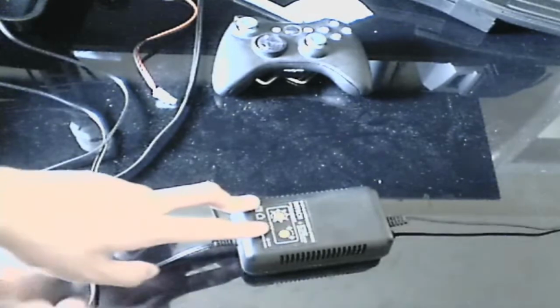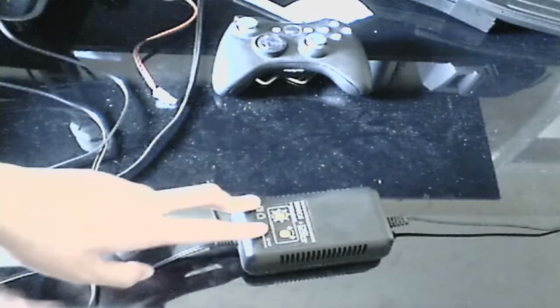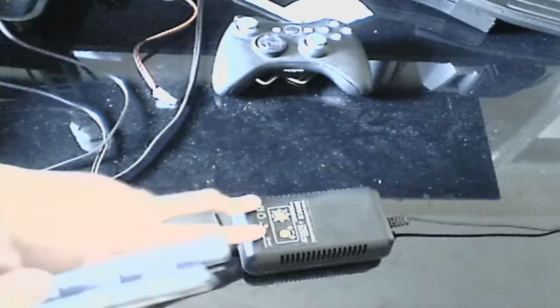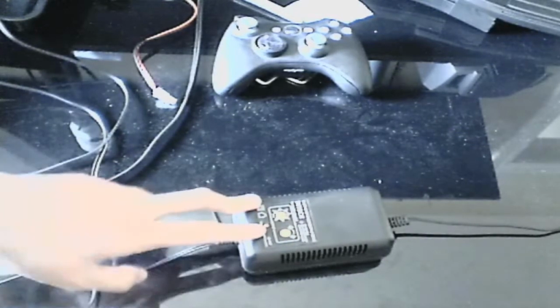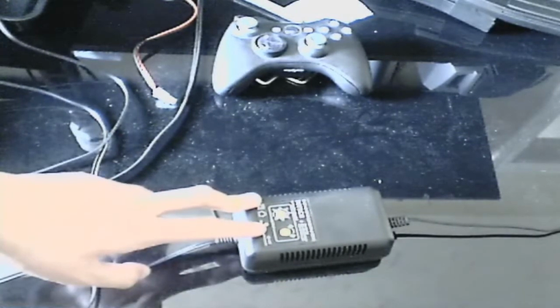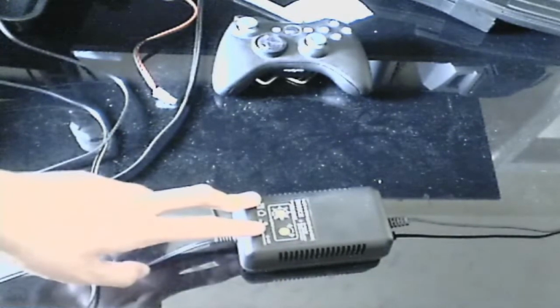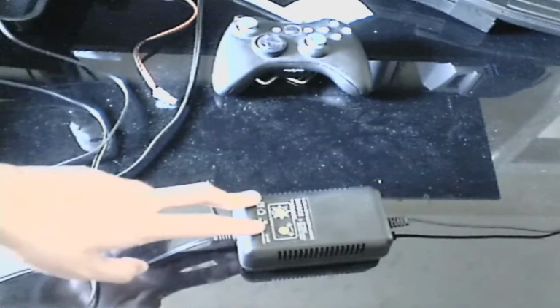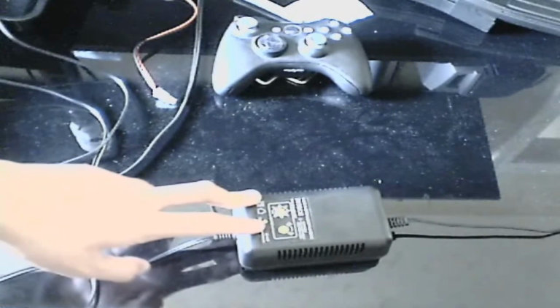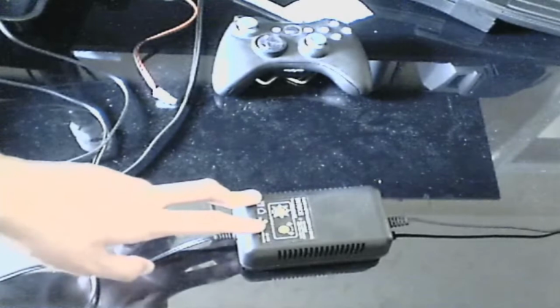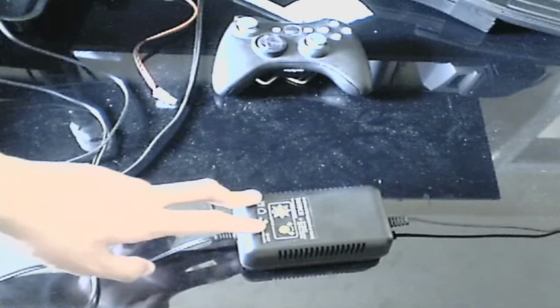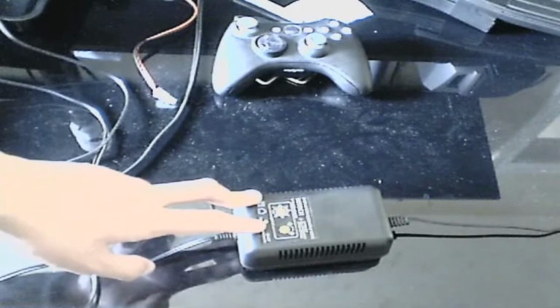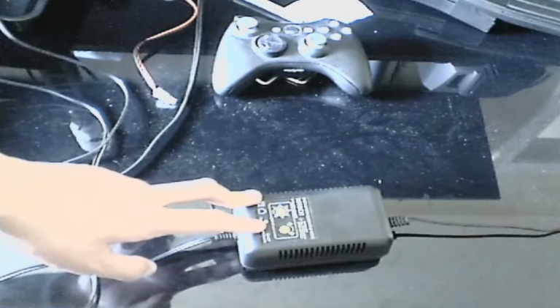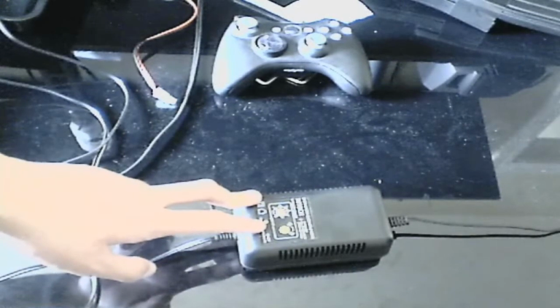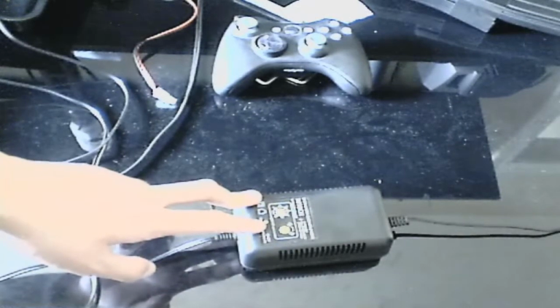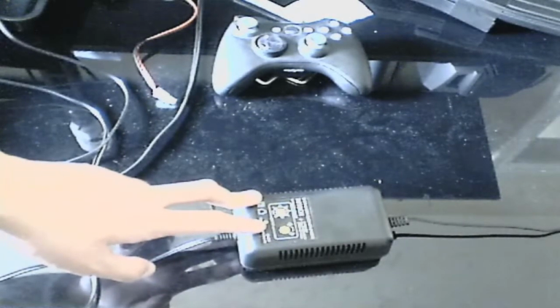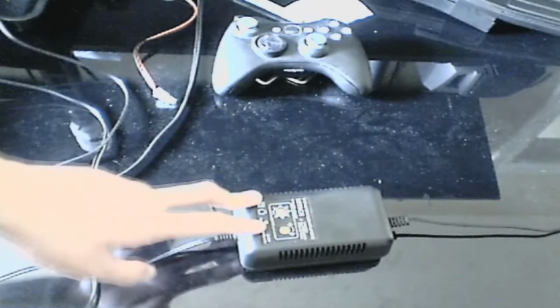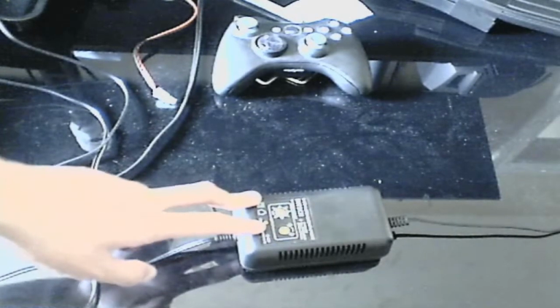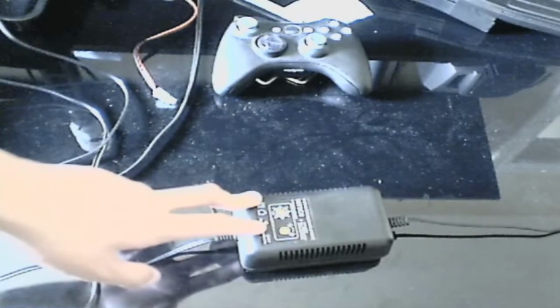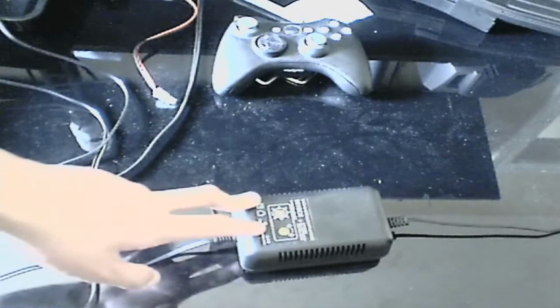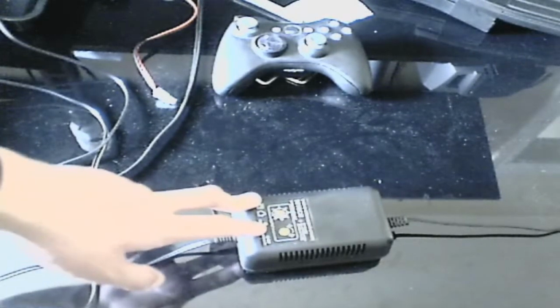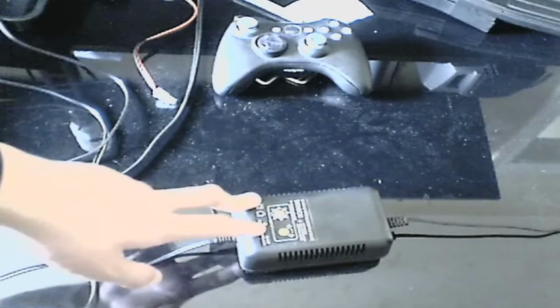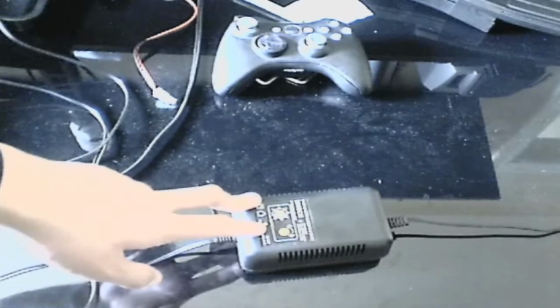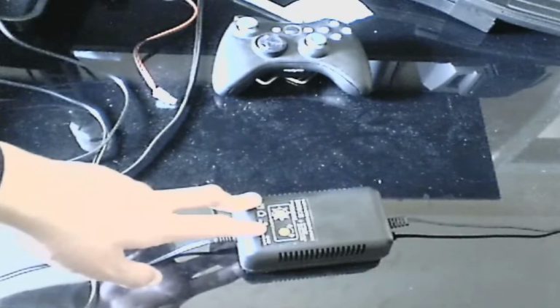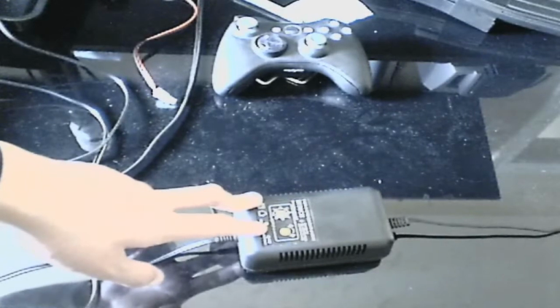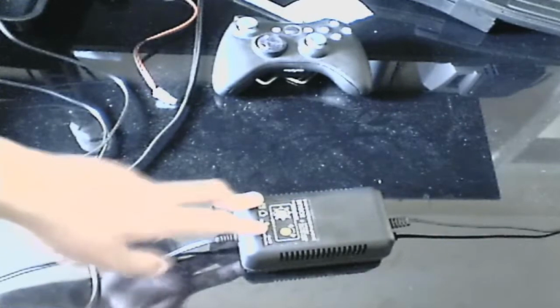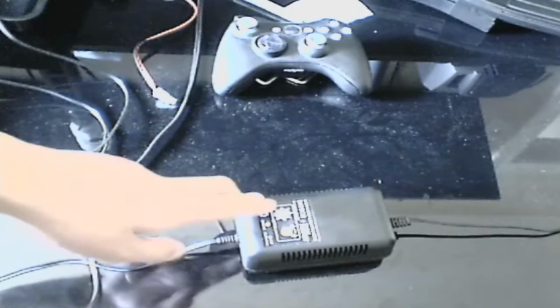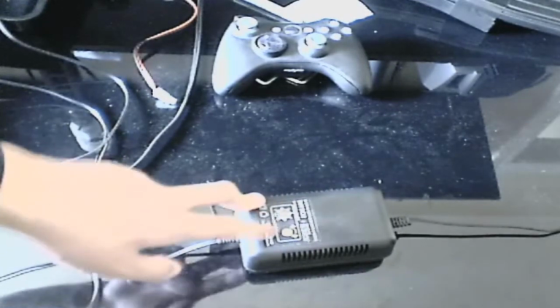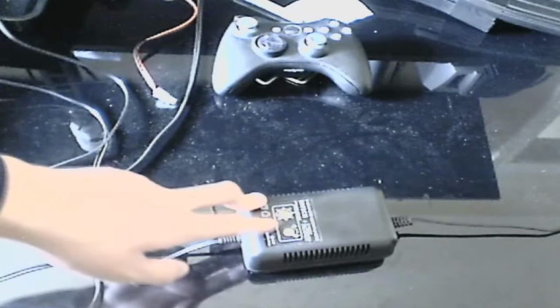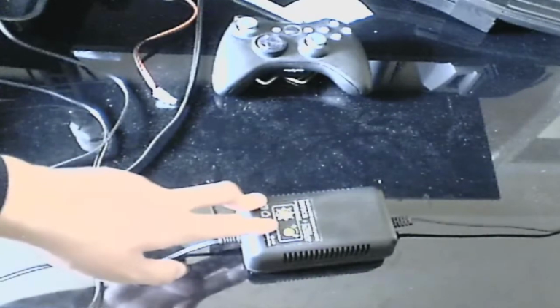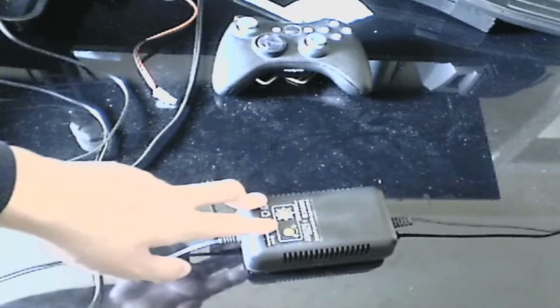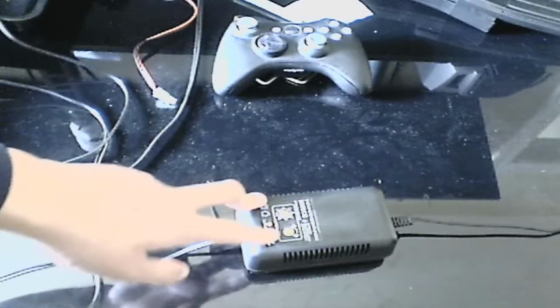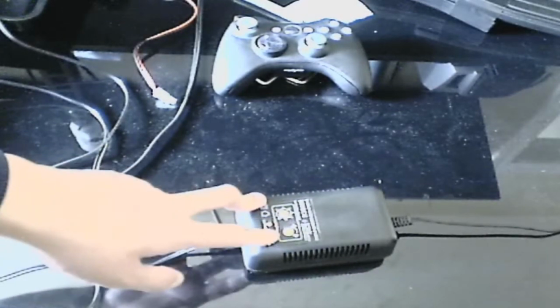There's also a button in the middle that will discharge your NiCad batteries. Most batteries that come included with guns for free are NiCad batteries, and you have to discharge those before you can start charging them.